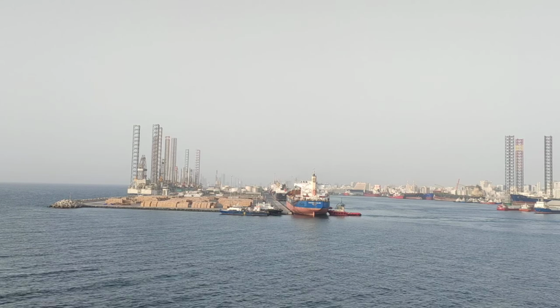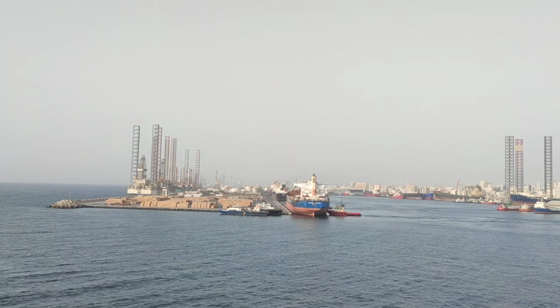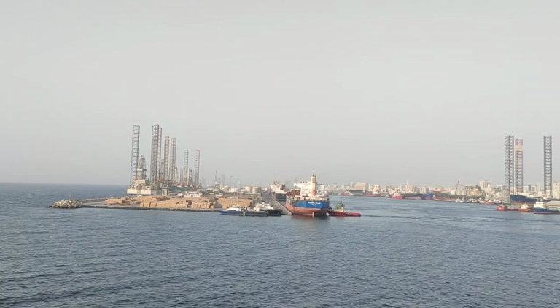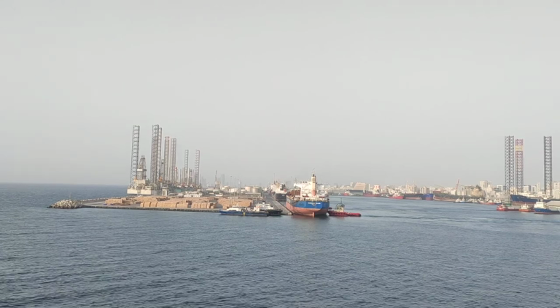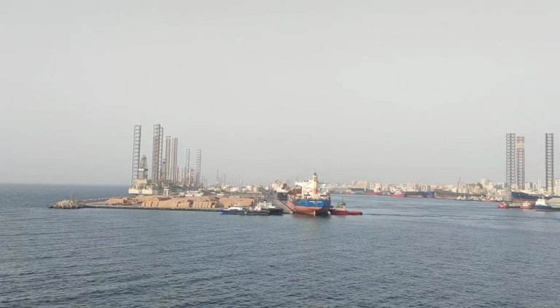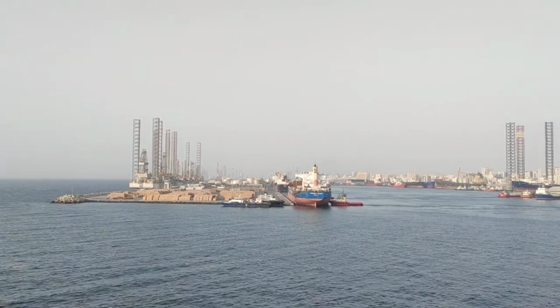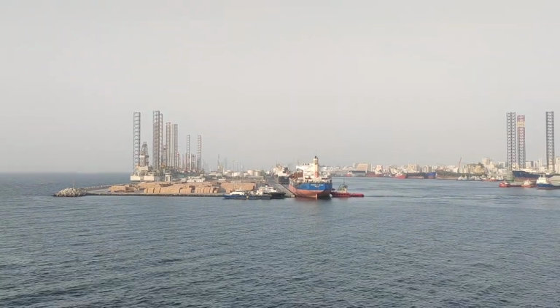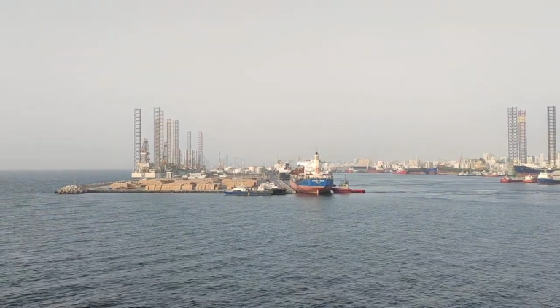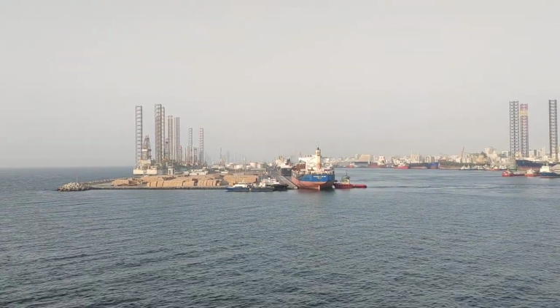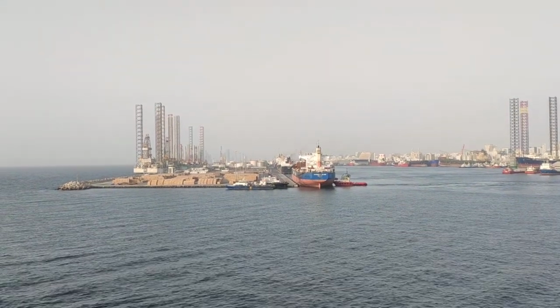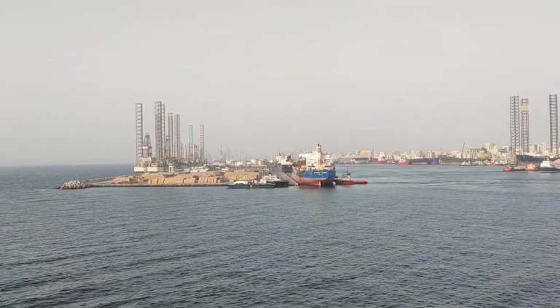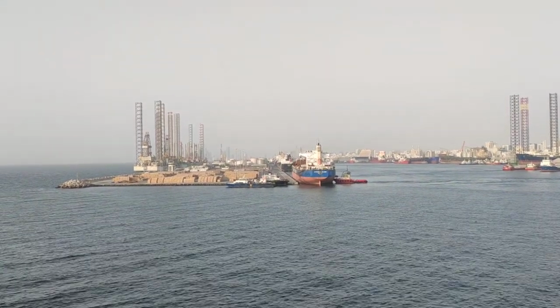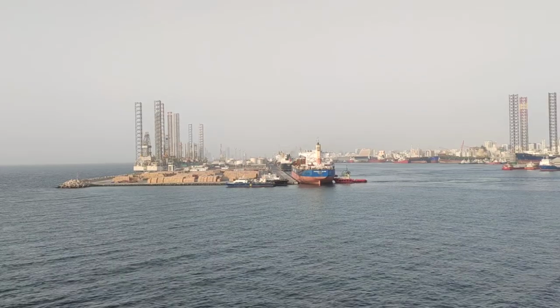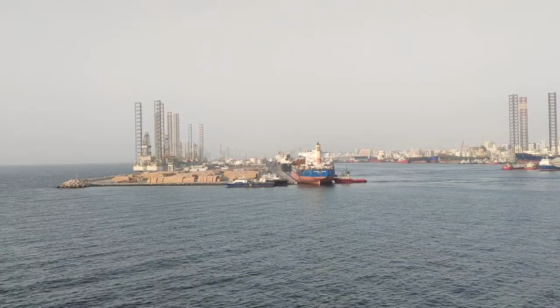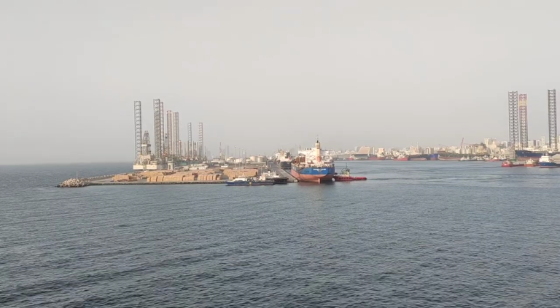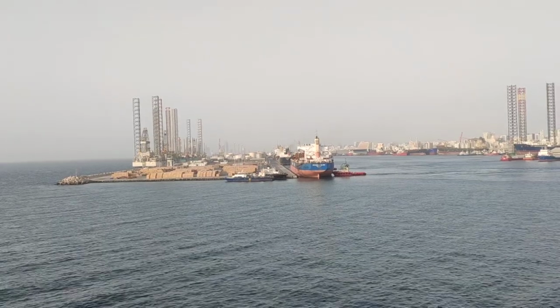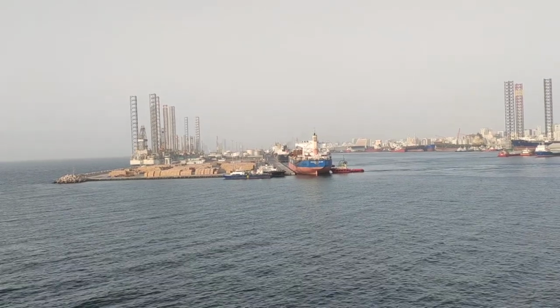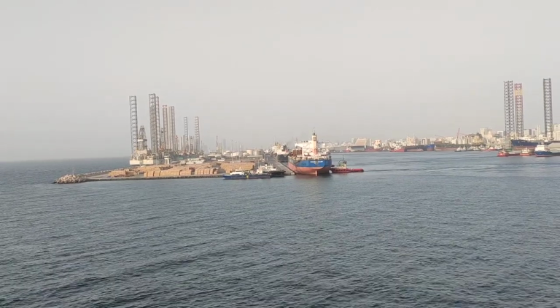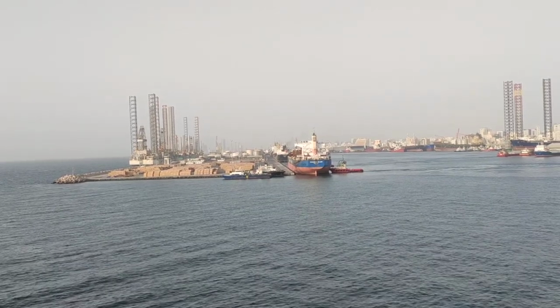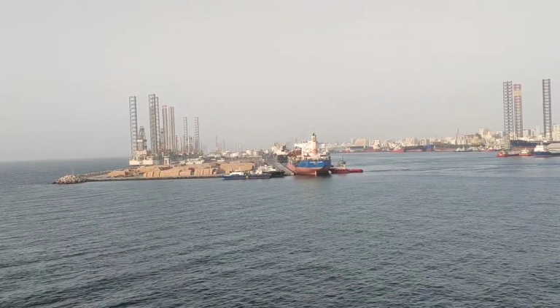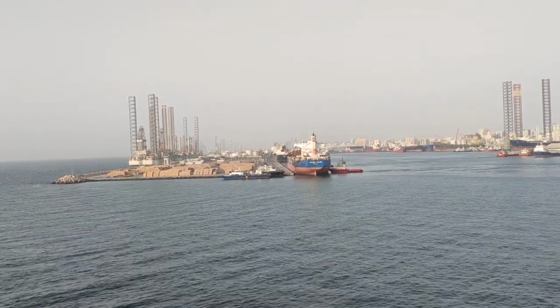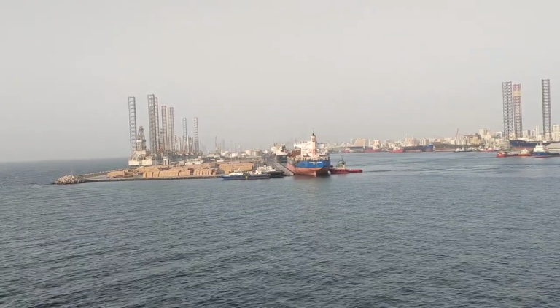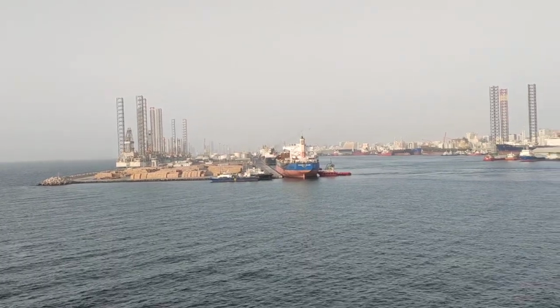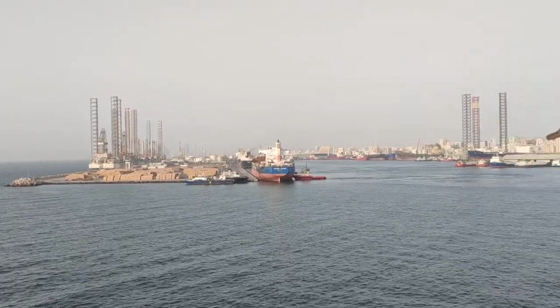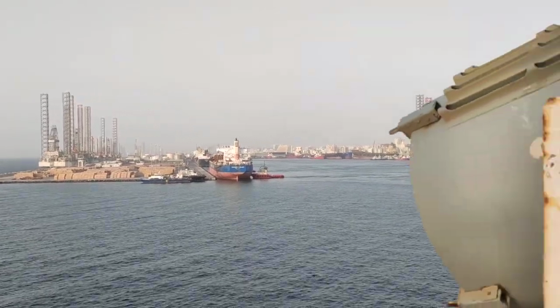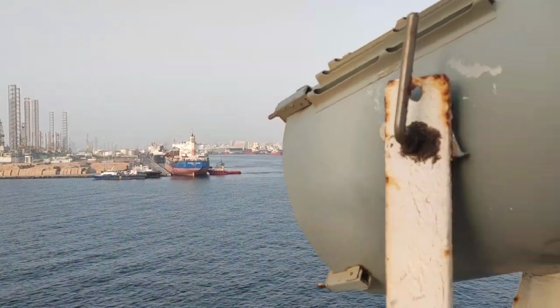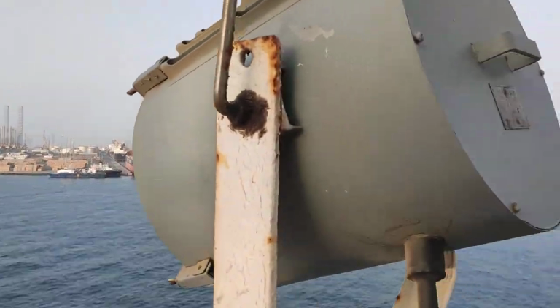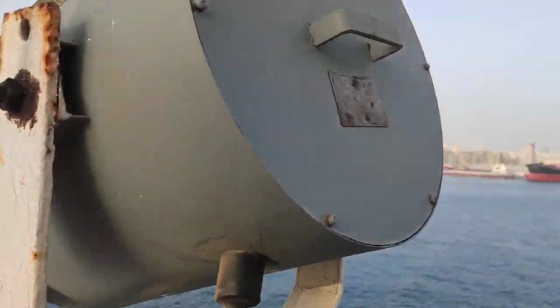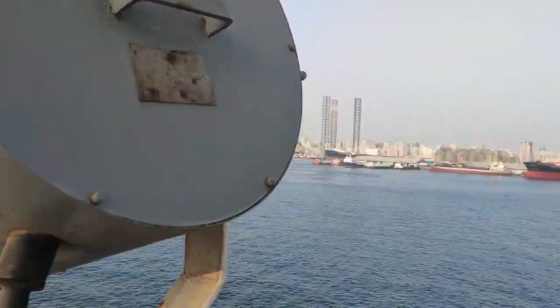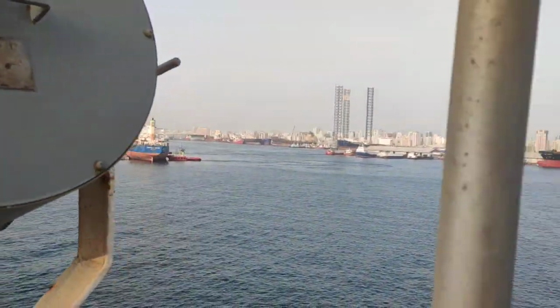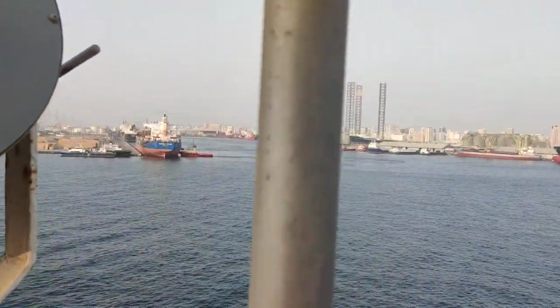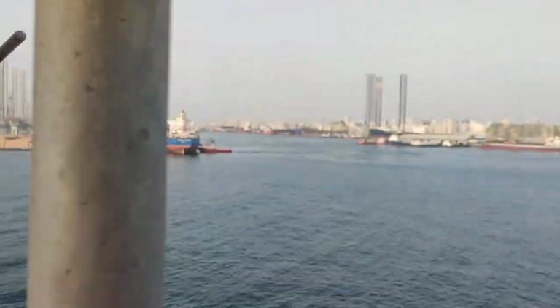Good day everybody. Welcome back to the channel. Master Marina Ramit Sangwan and another day at sea. We are in Port Khalid and right now we are going to see a manoeuvring of a ship.